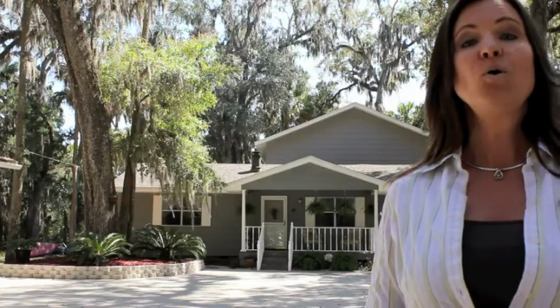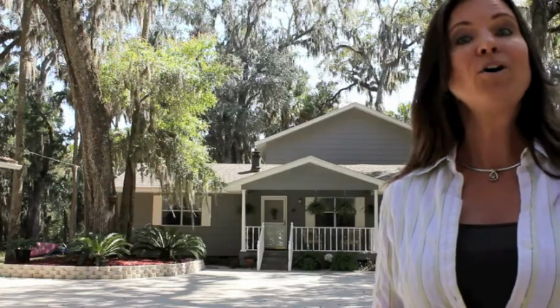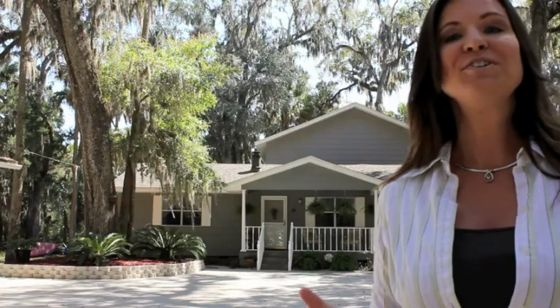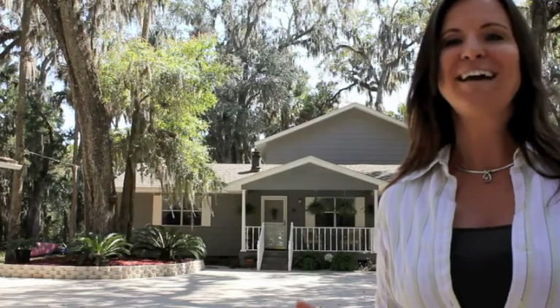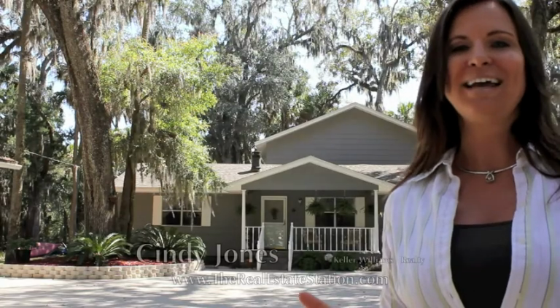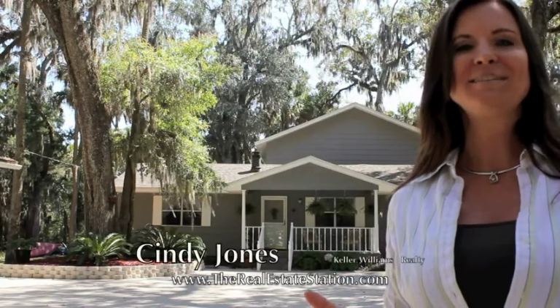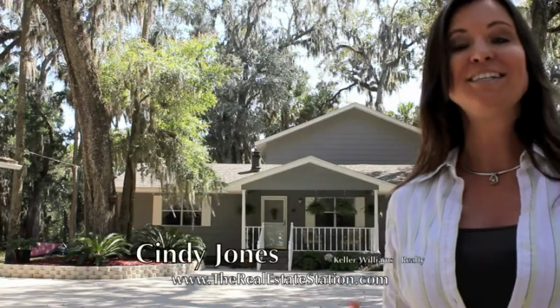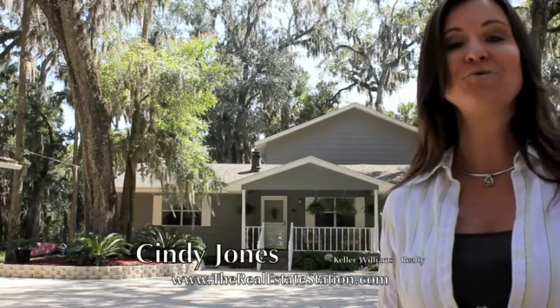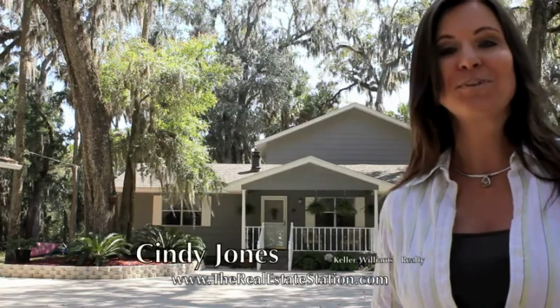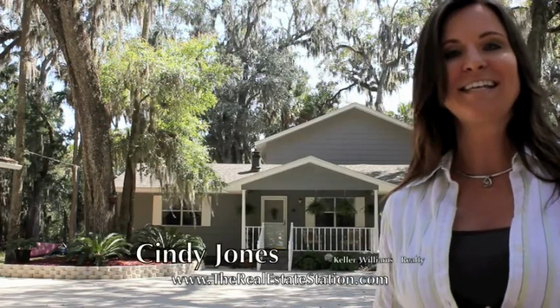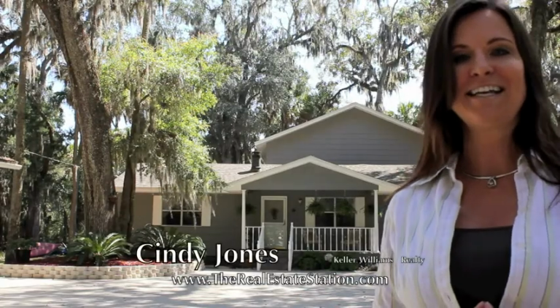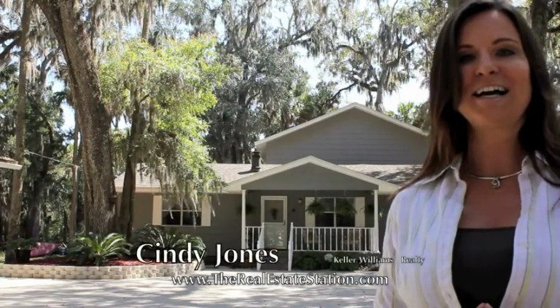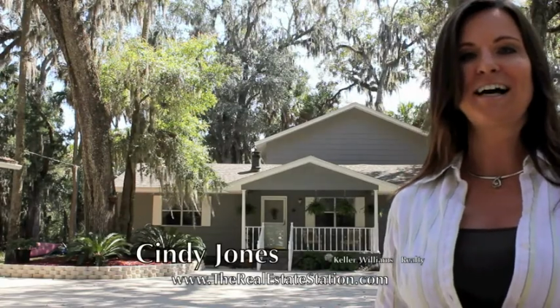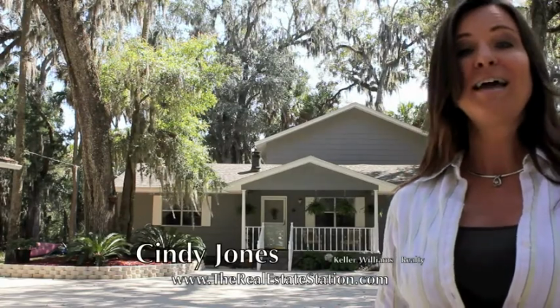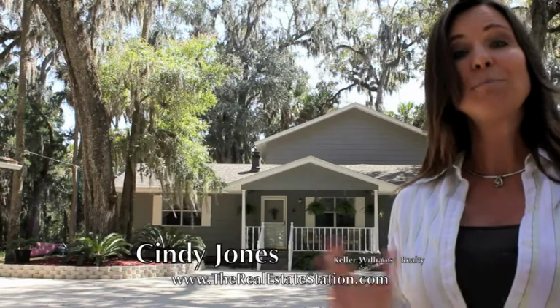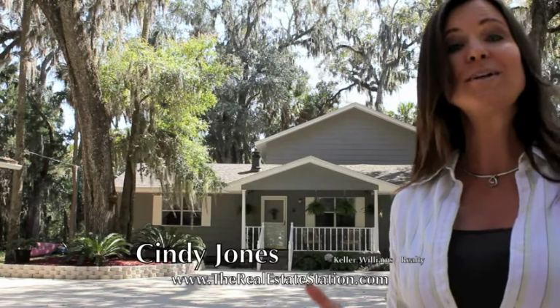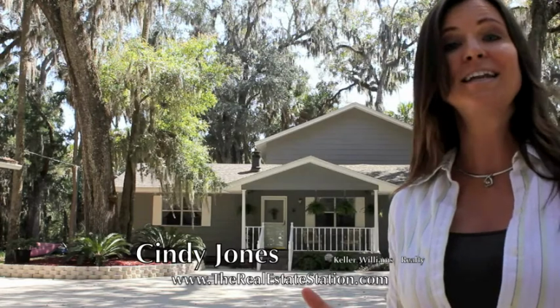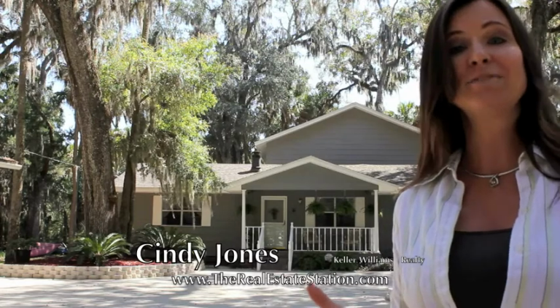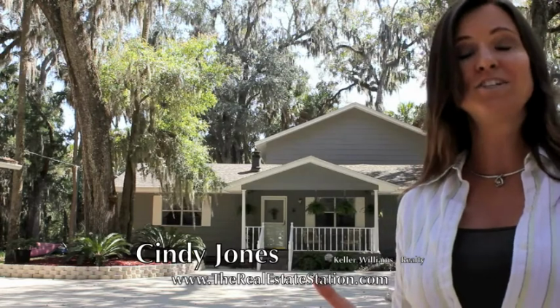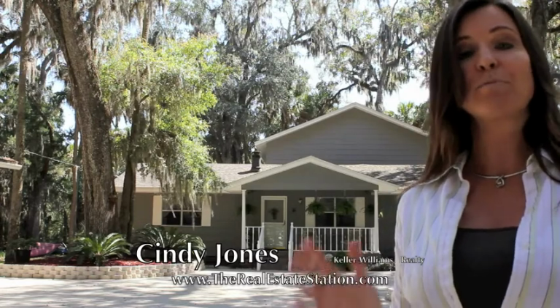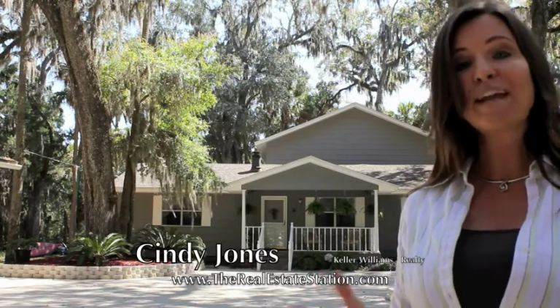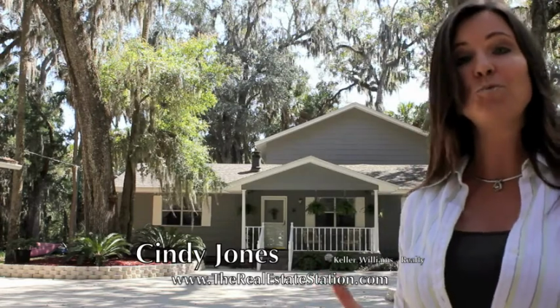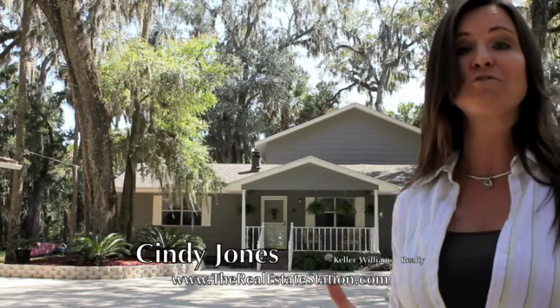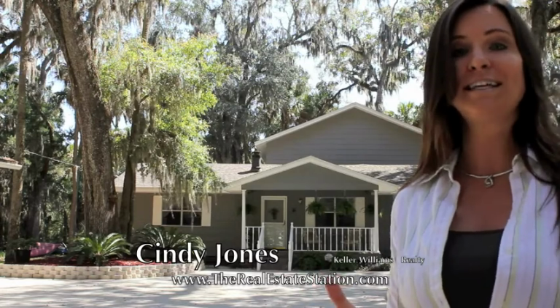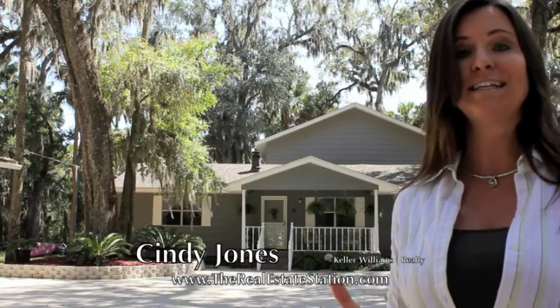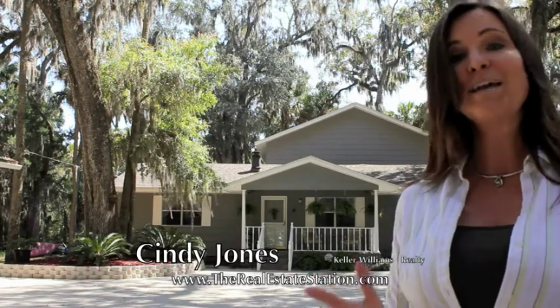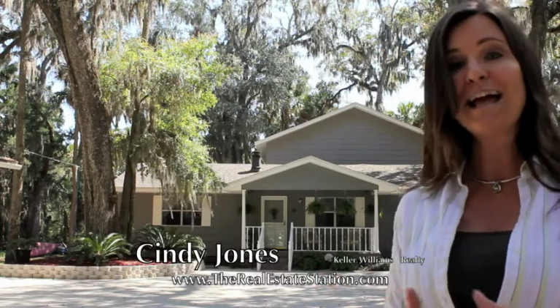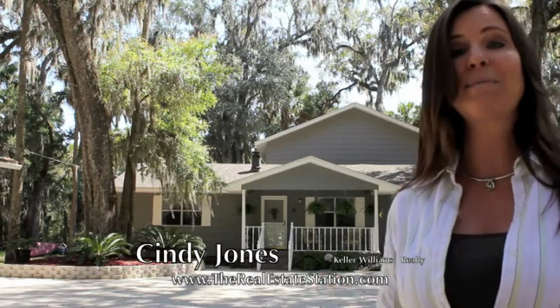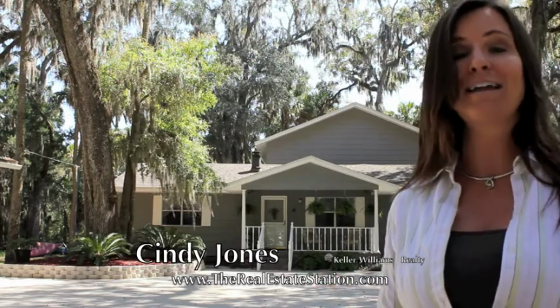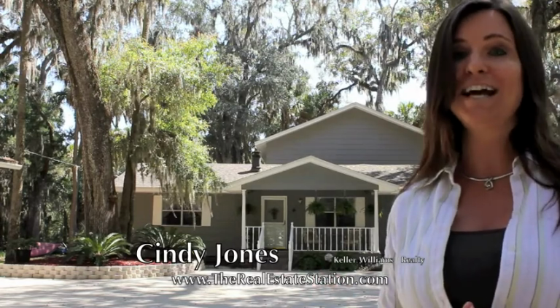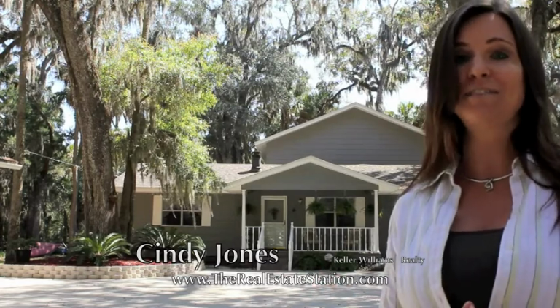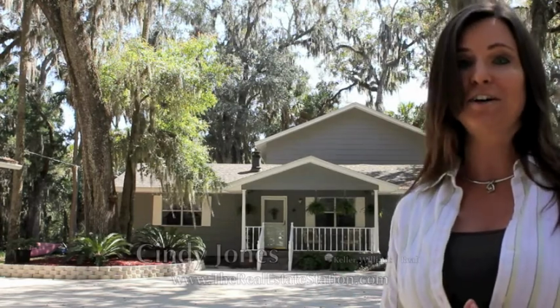Welcome to The Hideaway. I'm Cindy Jones with TheRealEstateStation.com and I'm so excited to present to you our brand new waterfront listing in Black Hammock Island, Jacksonville, Florida.